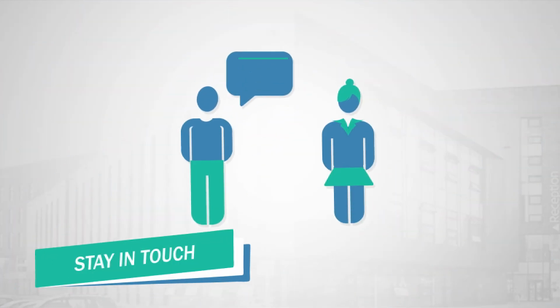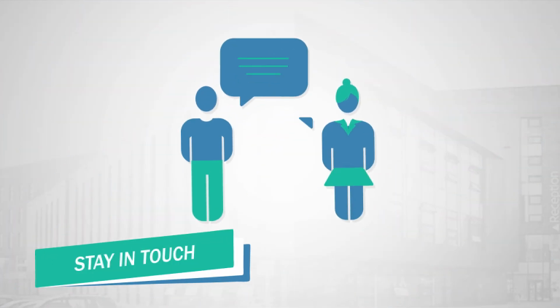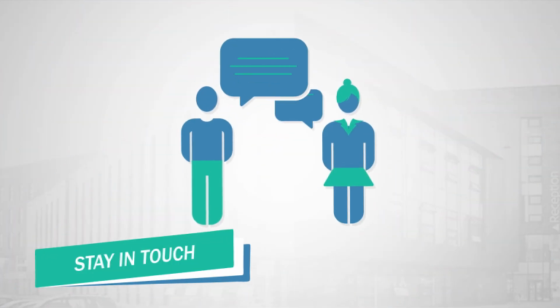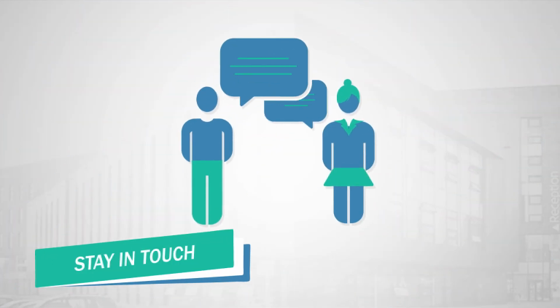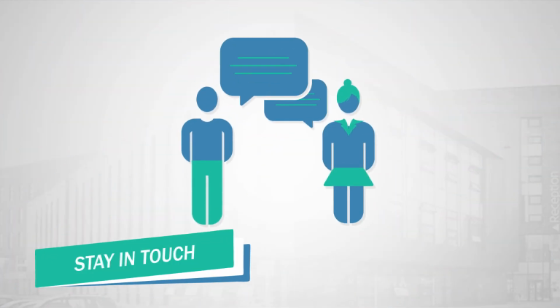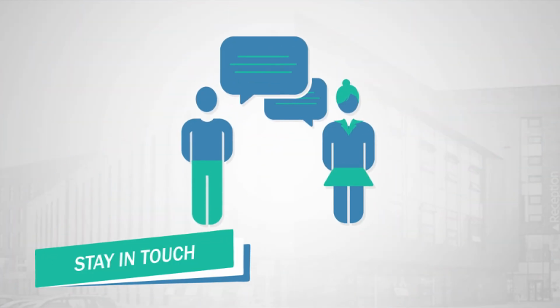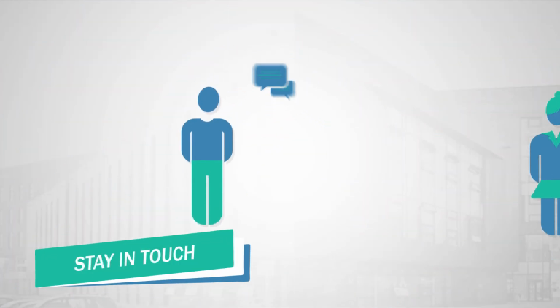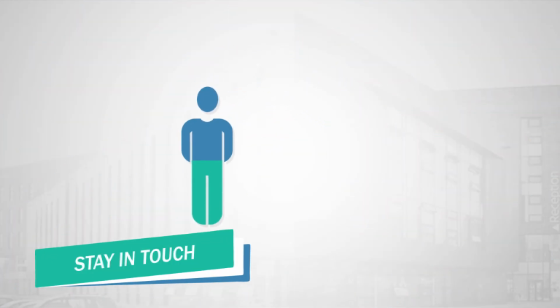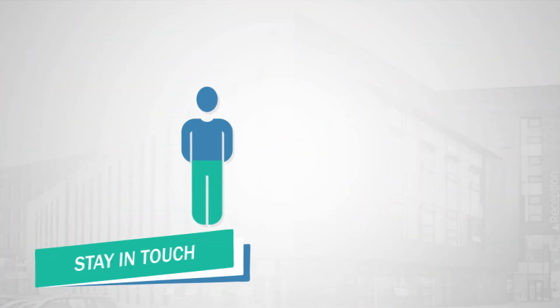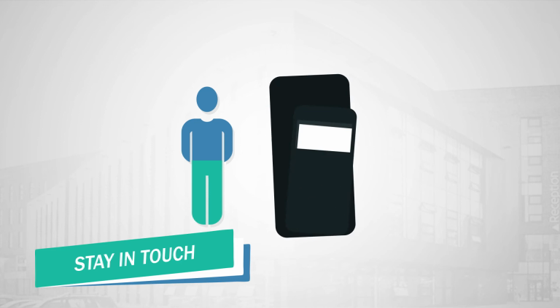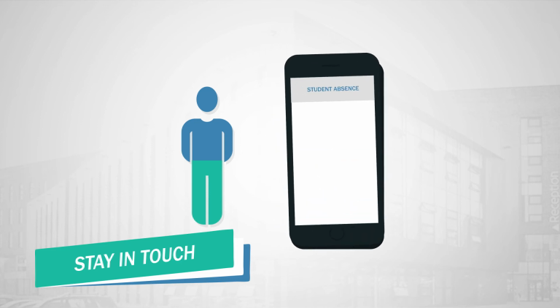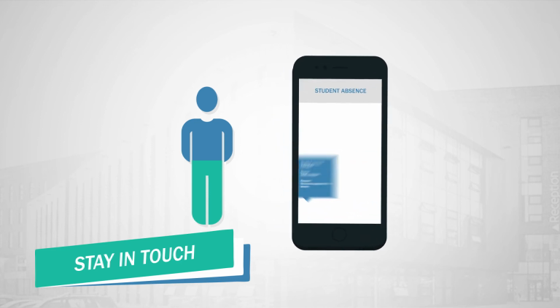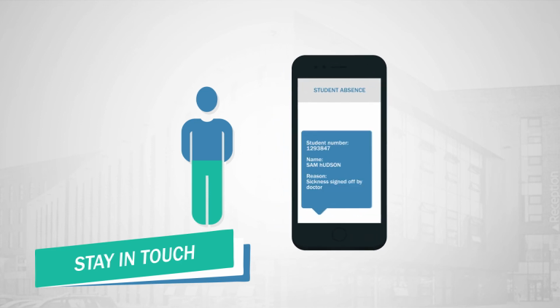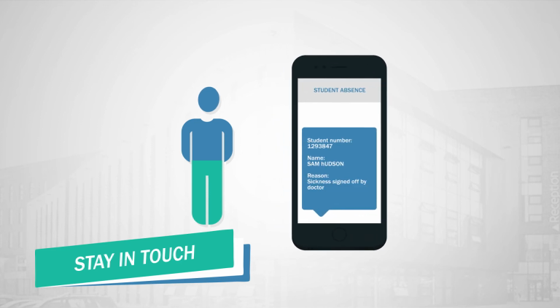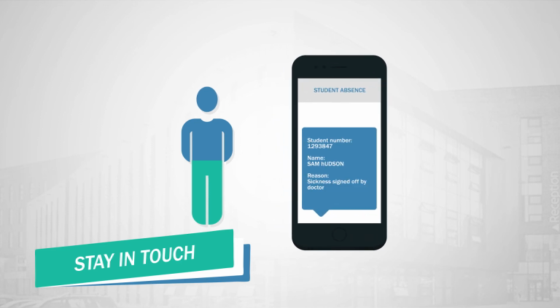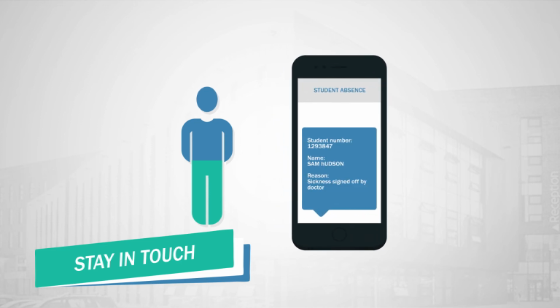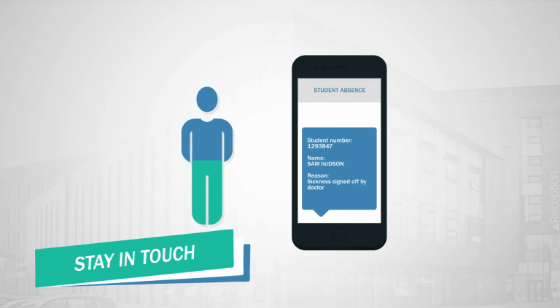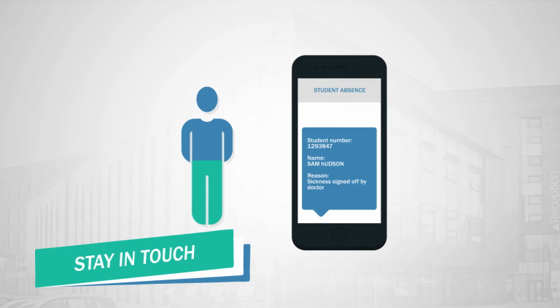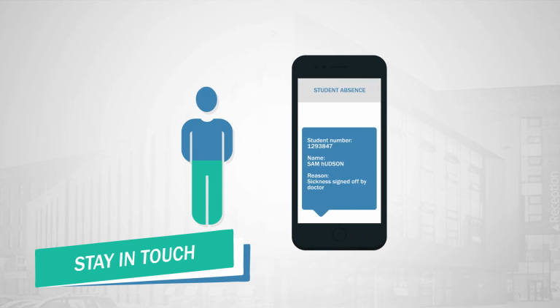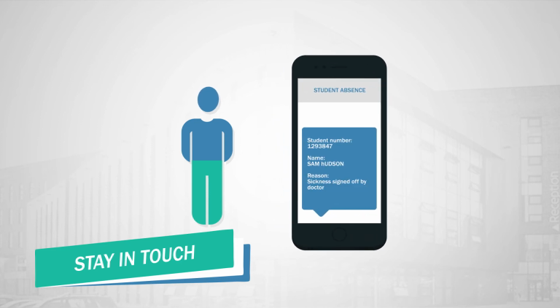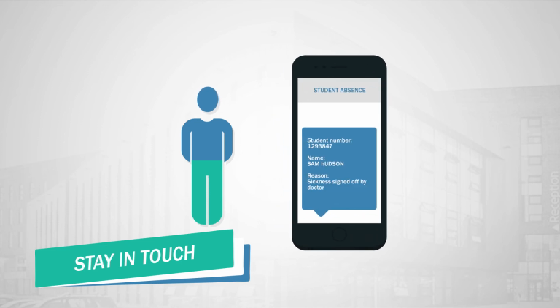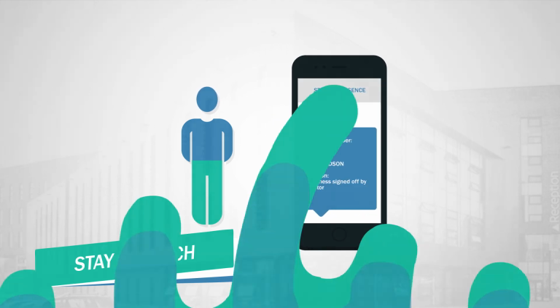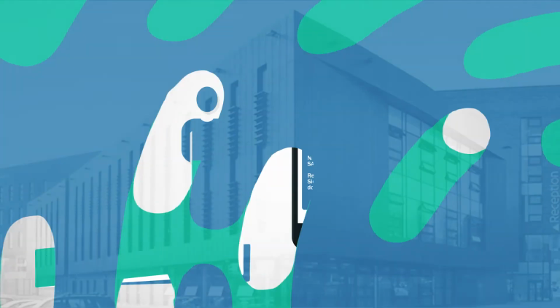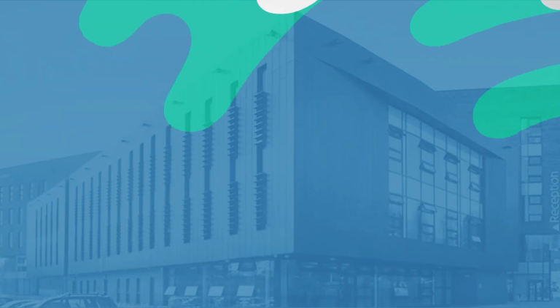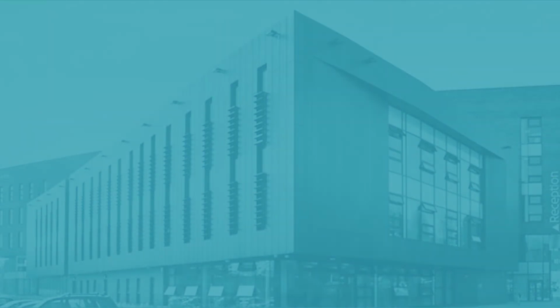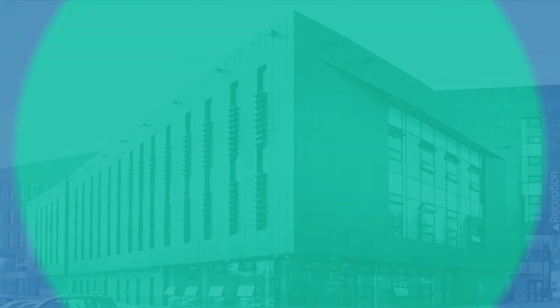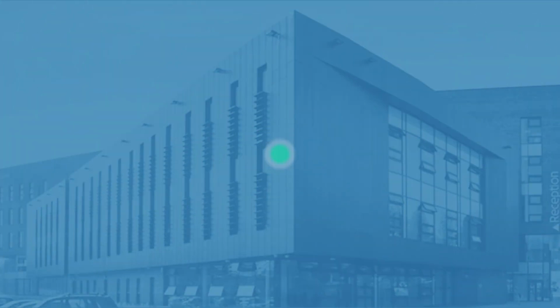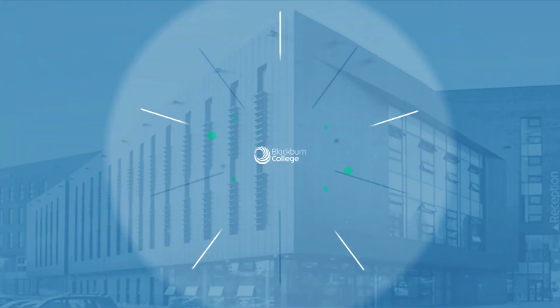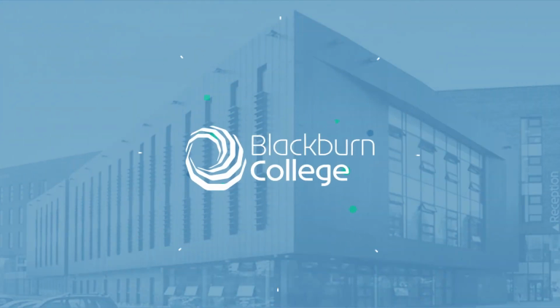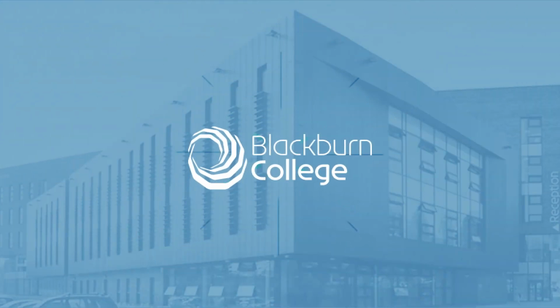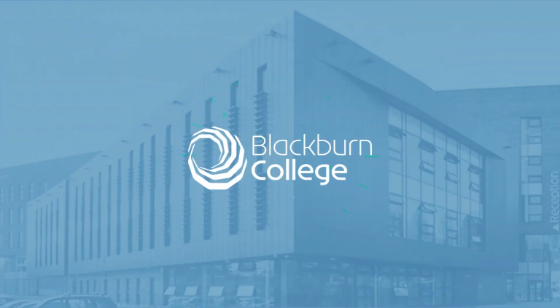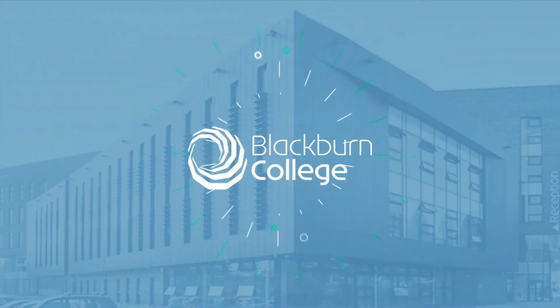Stay in touch. Speak to your personal tutor if you have any questions, and don't forget to contact our absence line if you can't make it in. Now you know you're good to go — we can't wait to see you on campus.